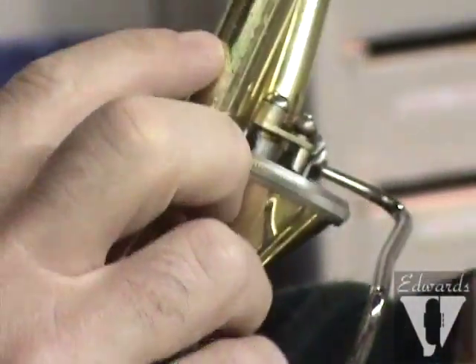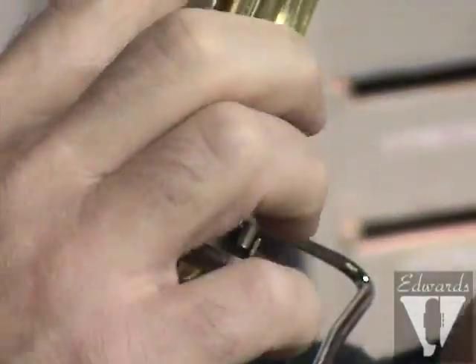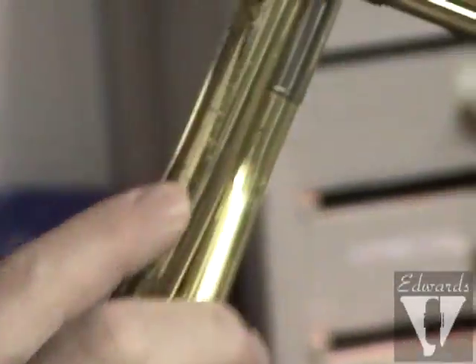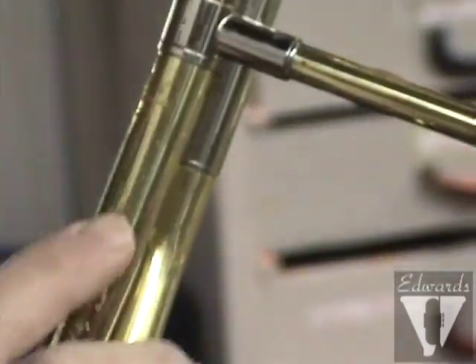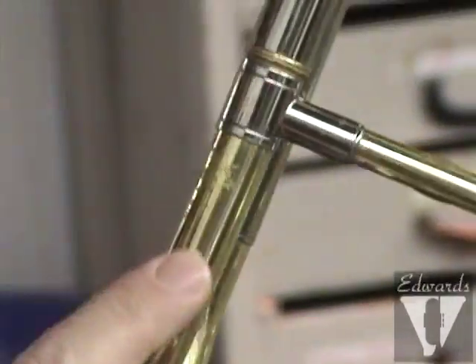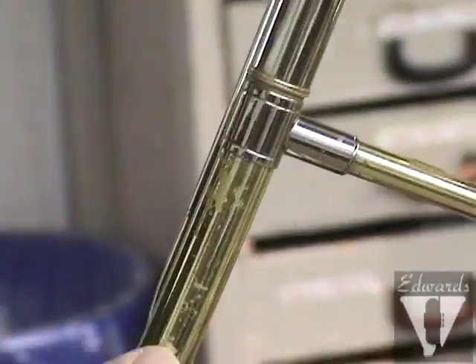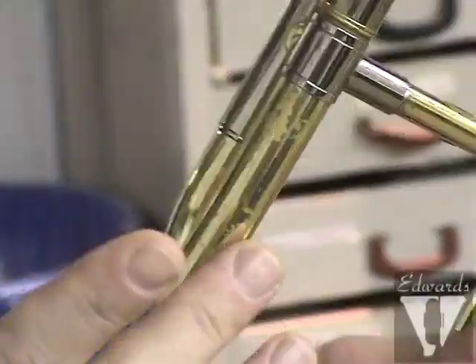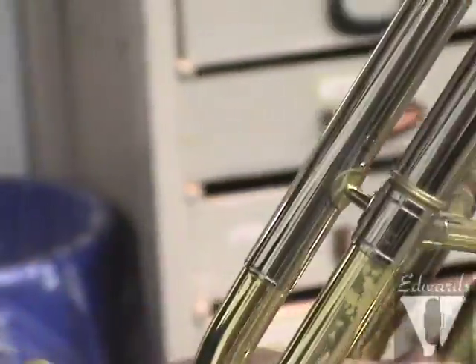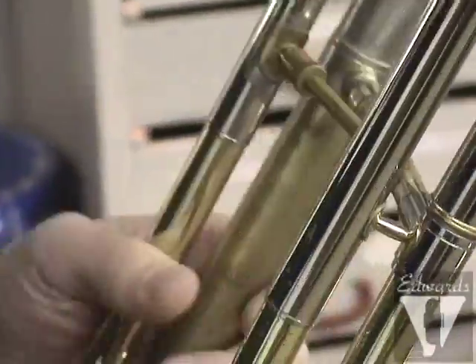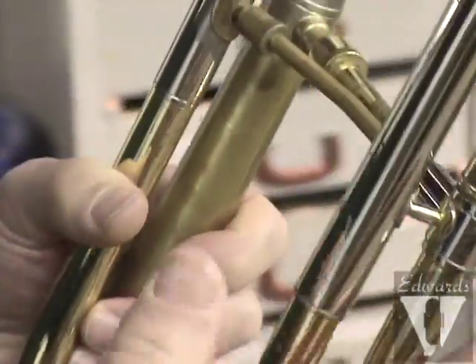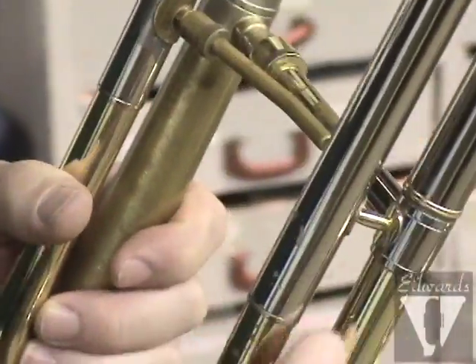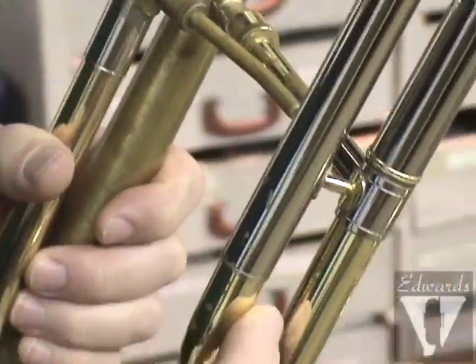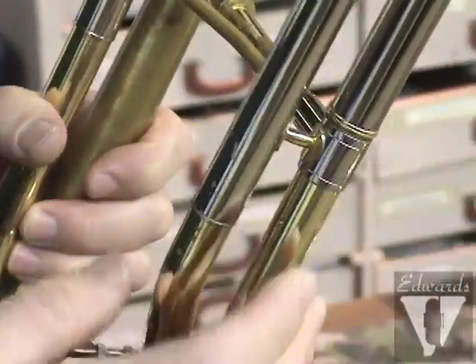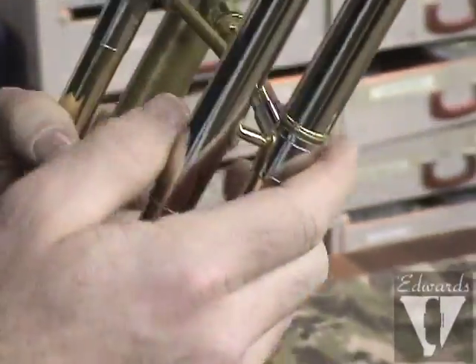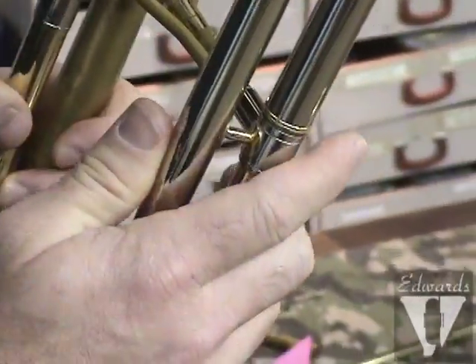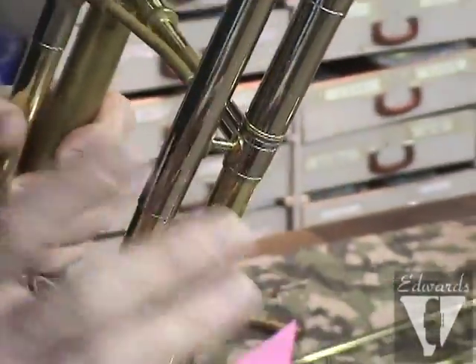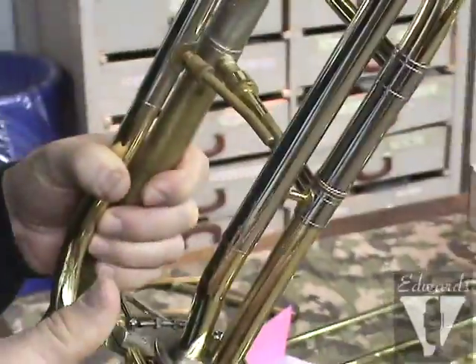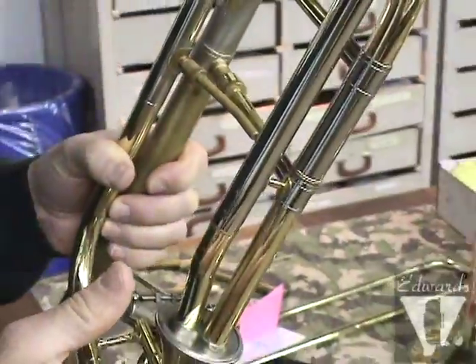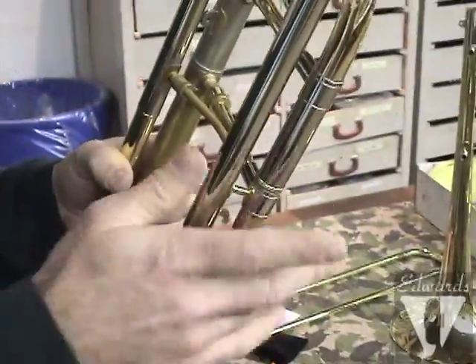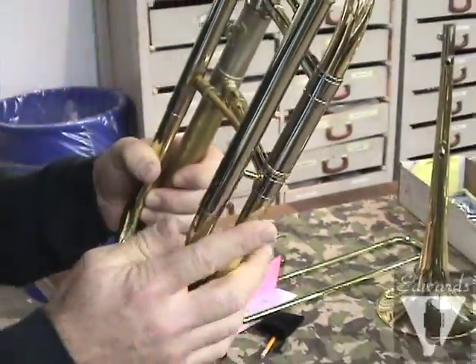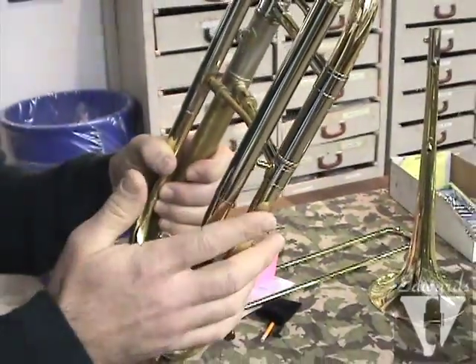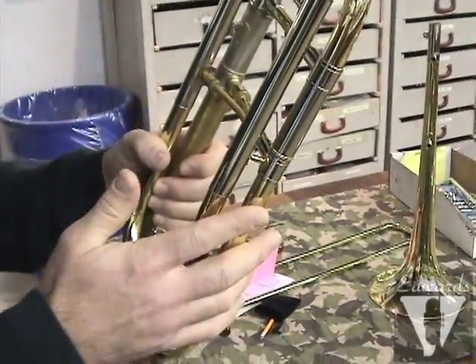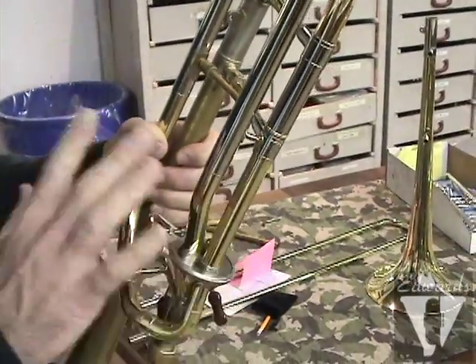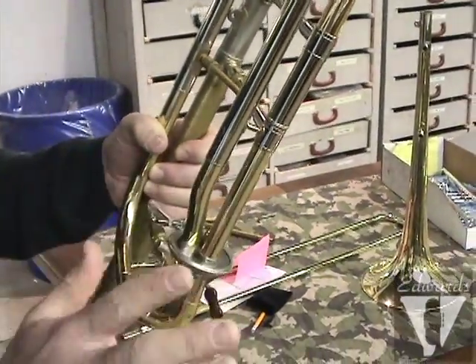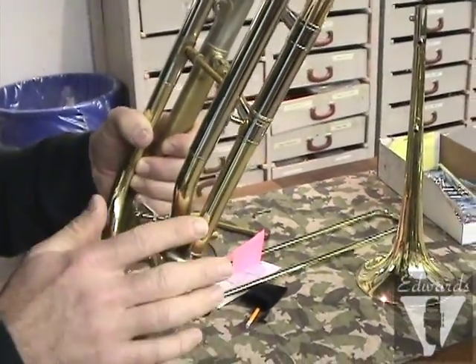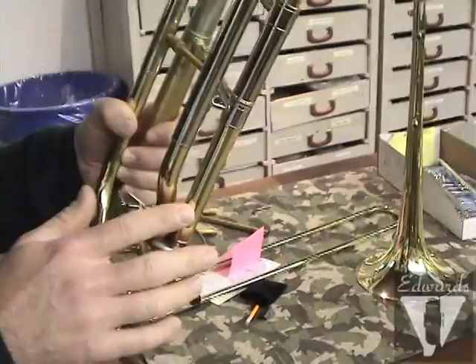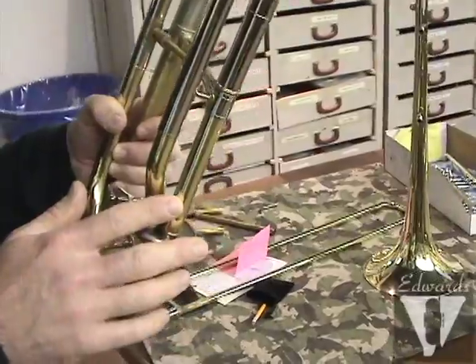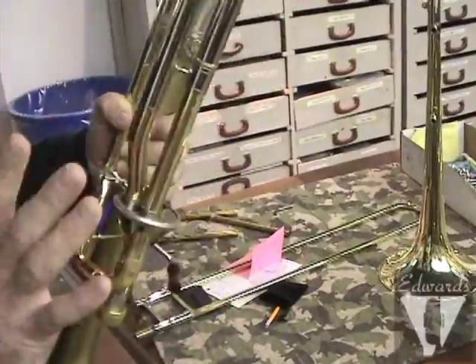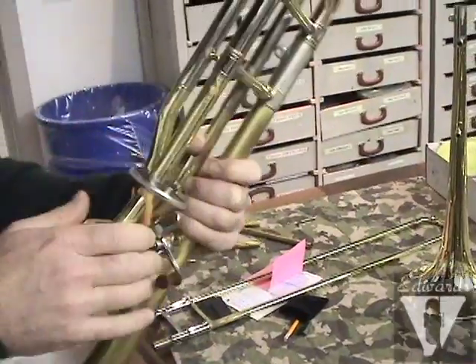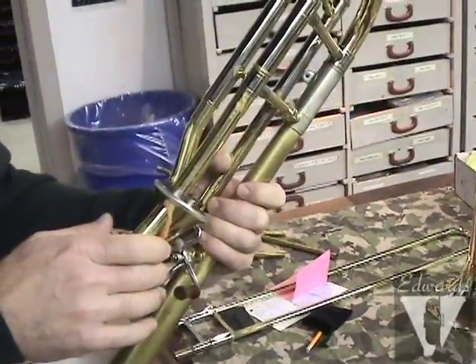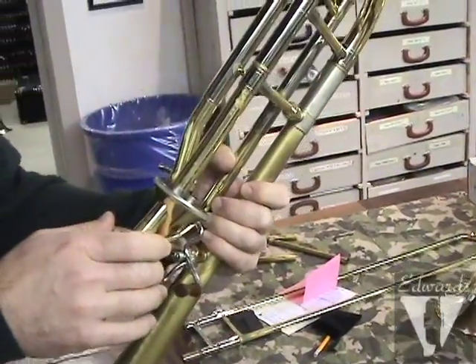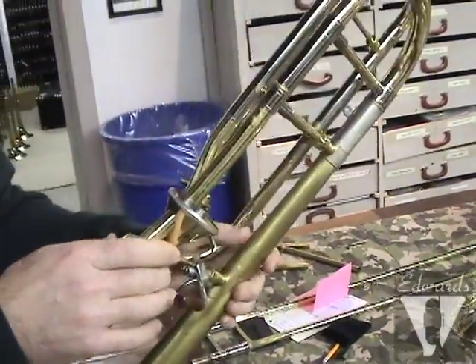And where his neck hits, same thing. Now again, if he would have had a little leather wrap on this and taken that off even just once a year and washed it with Palmolive and warm water, this would not be in this condition.